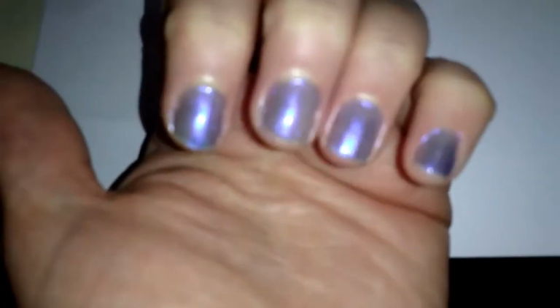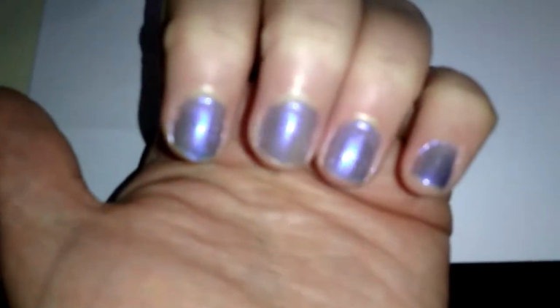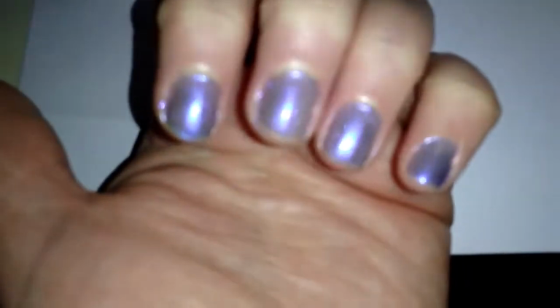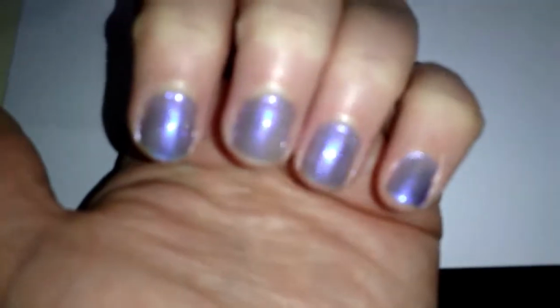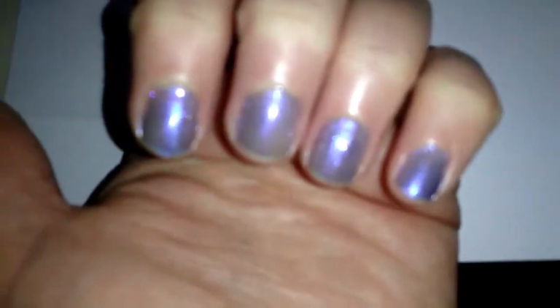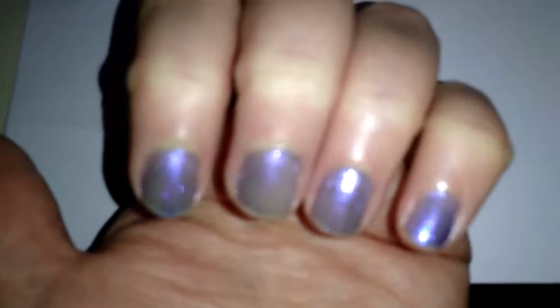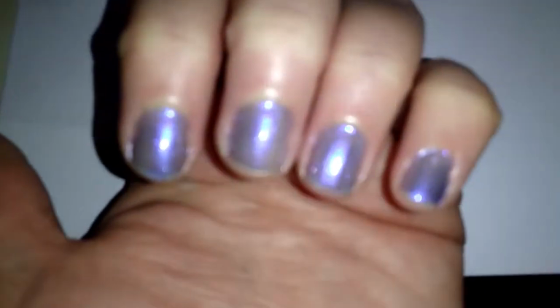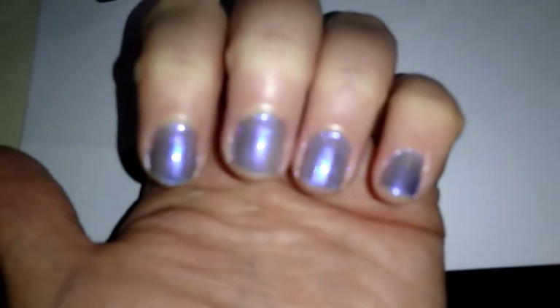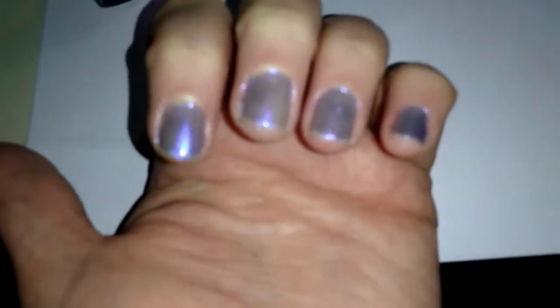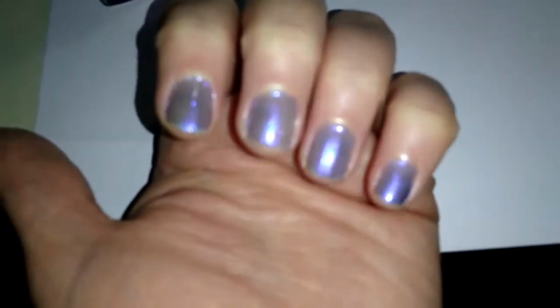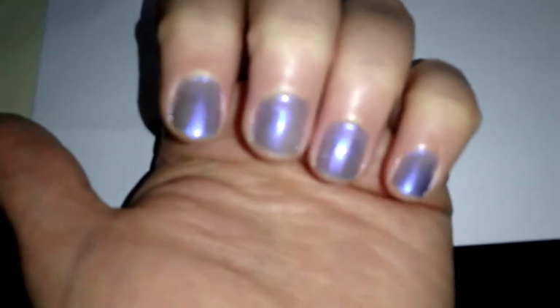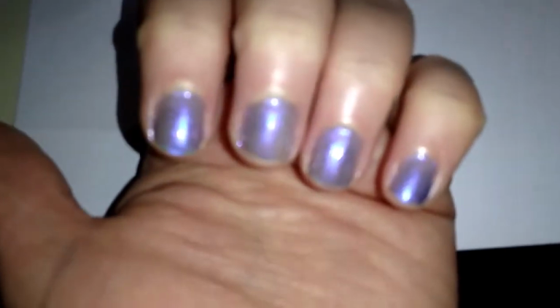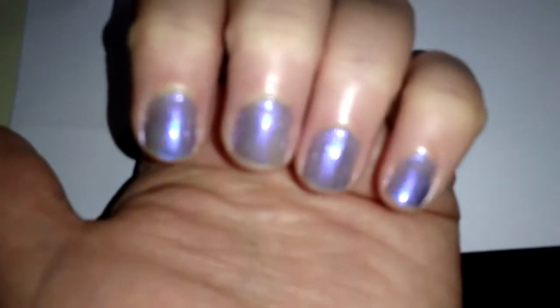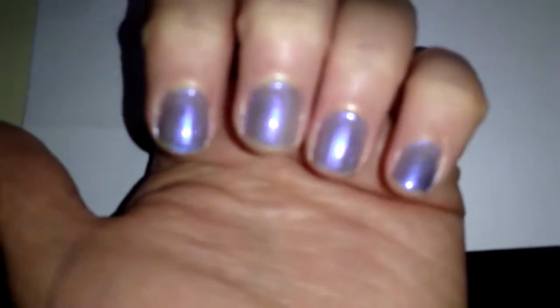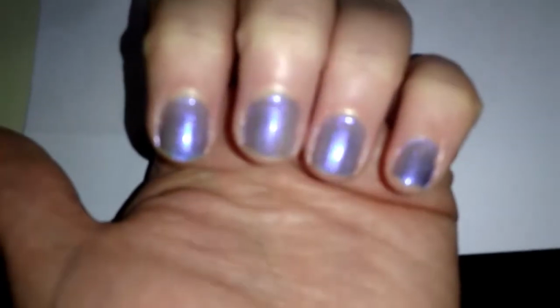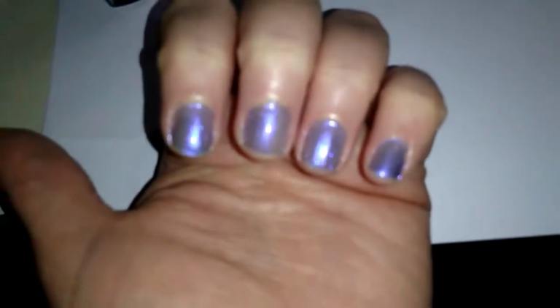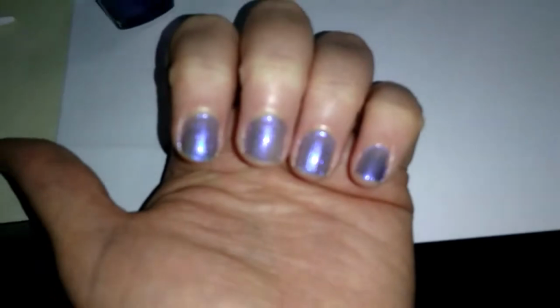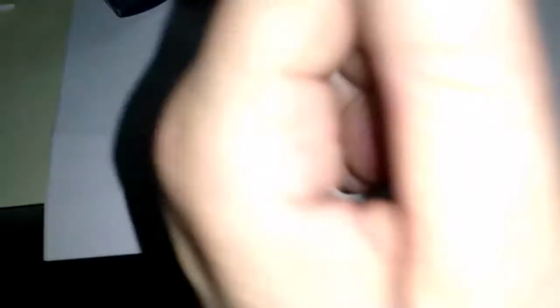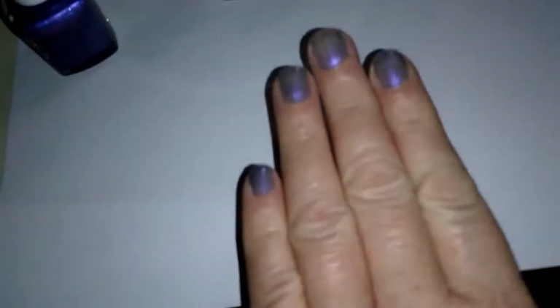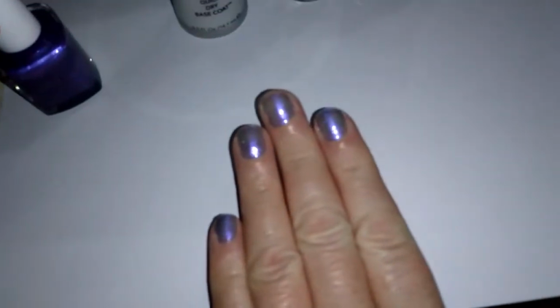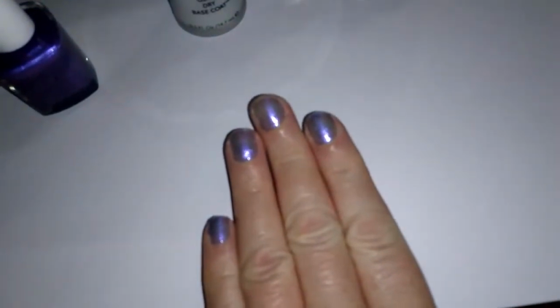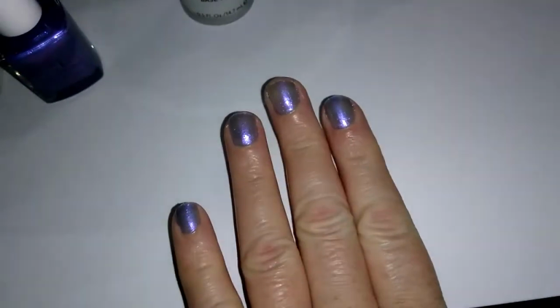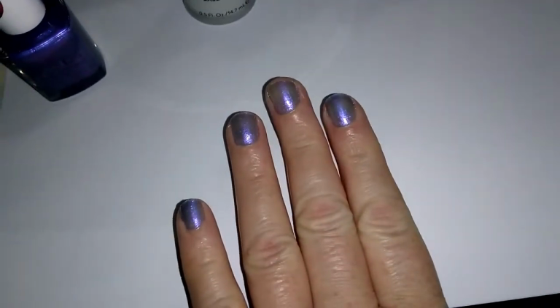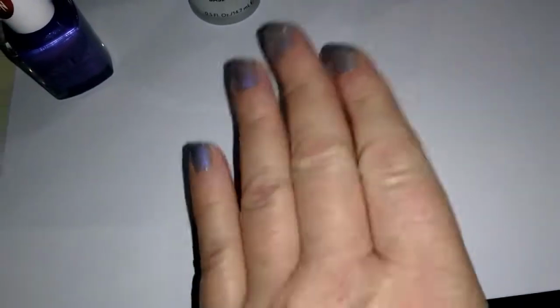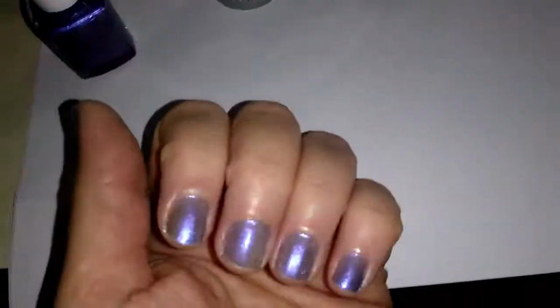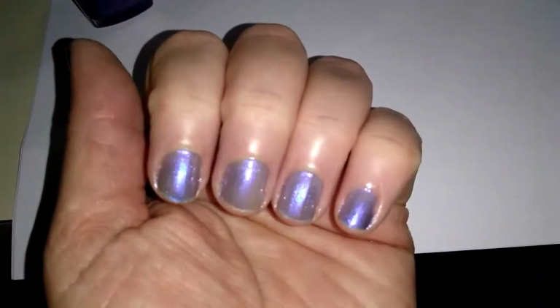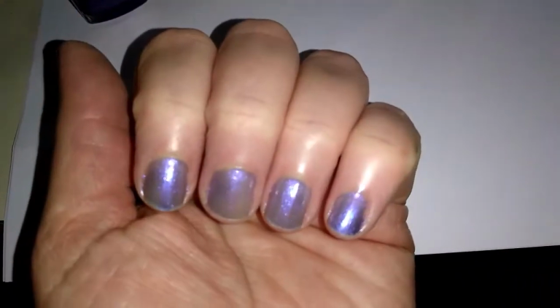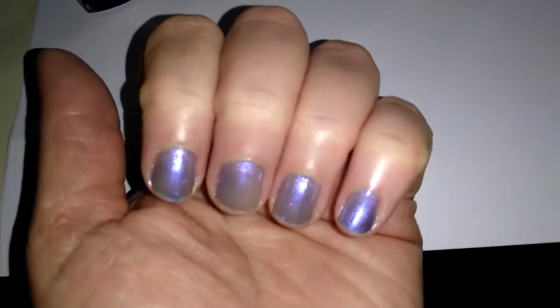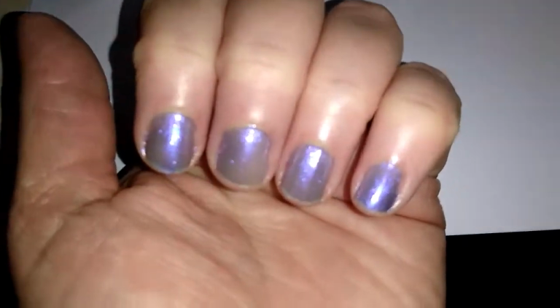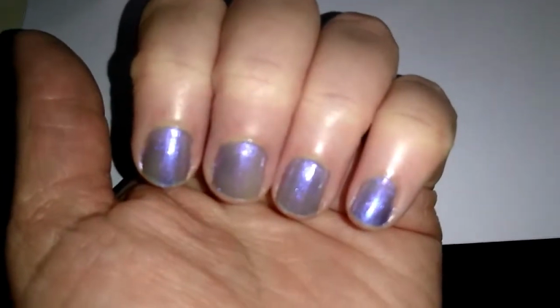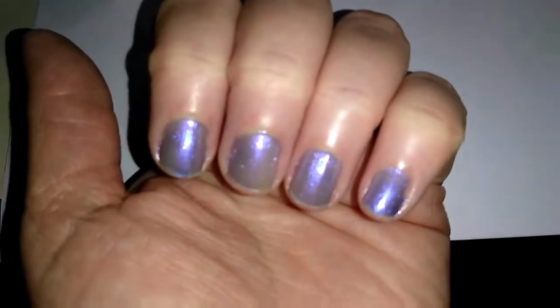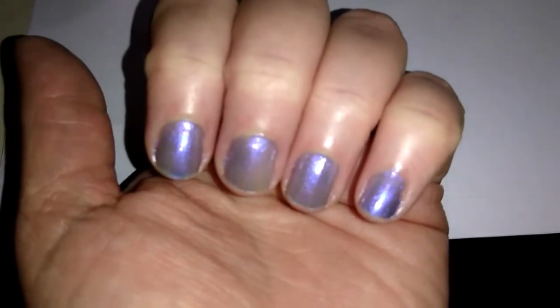I recently got some nail polish brushes — a nail art kit. It's just brushes, like 15 to 20 different brushes from the Walmart website for six dollars. I can try to start doing some types of nail art, and I'd like to quickly throw out there a holiday challenge.